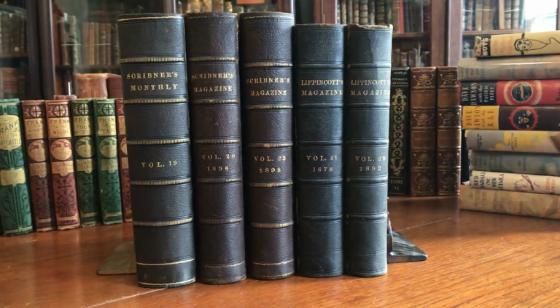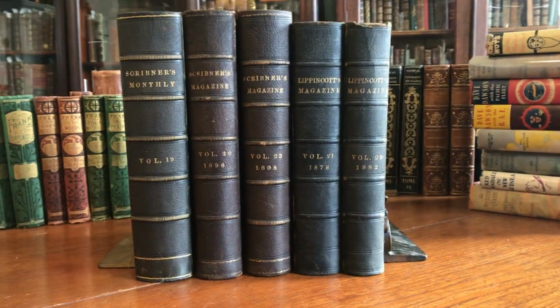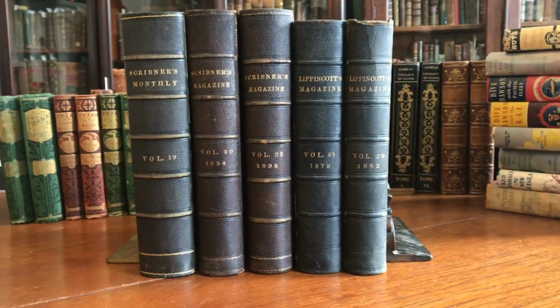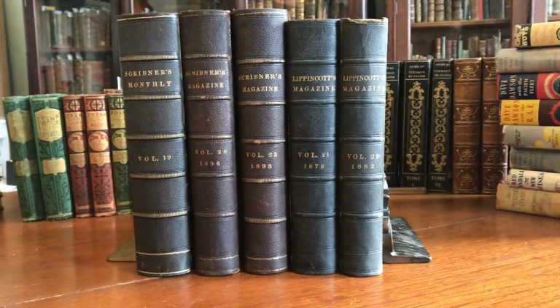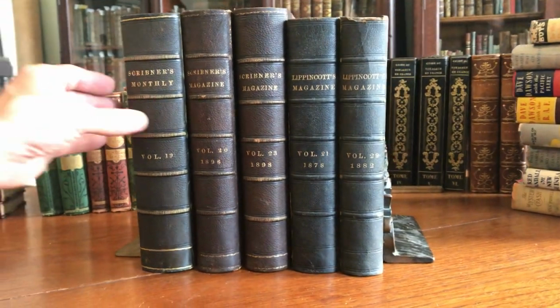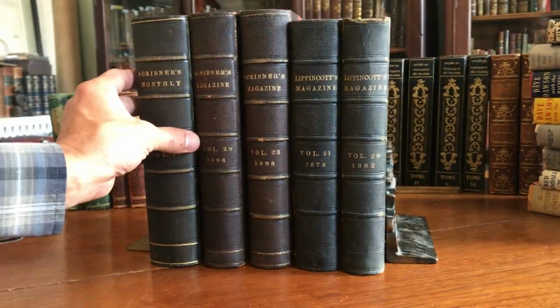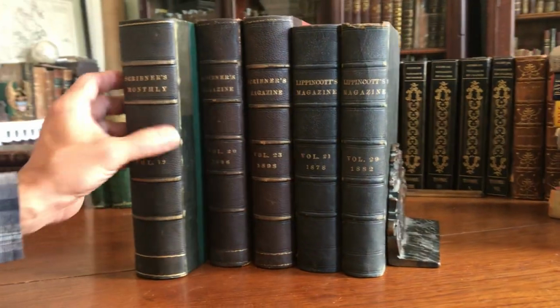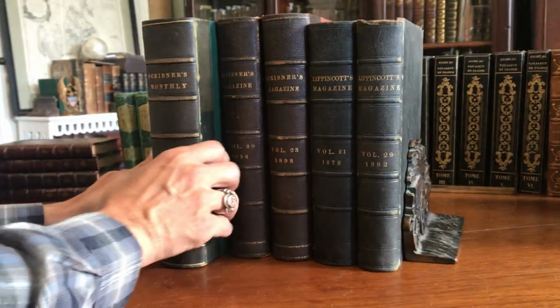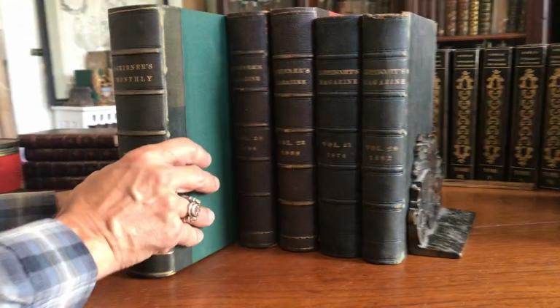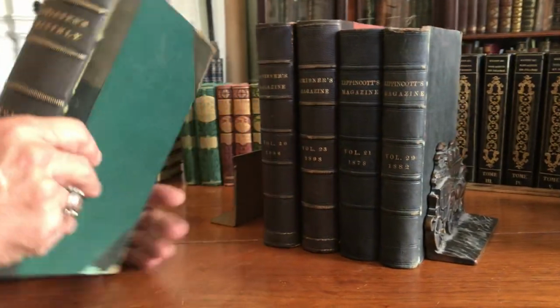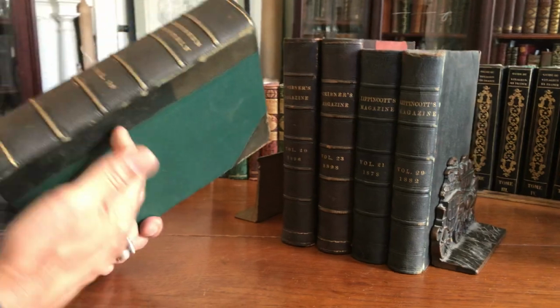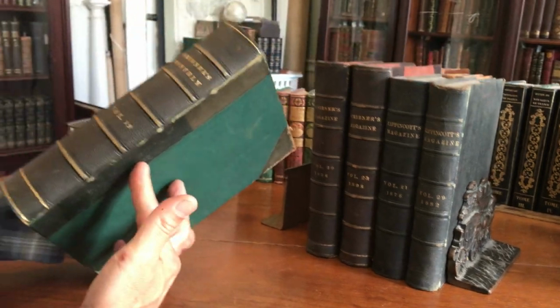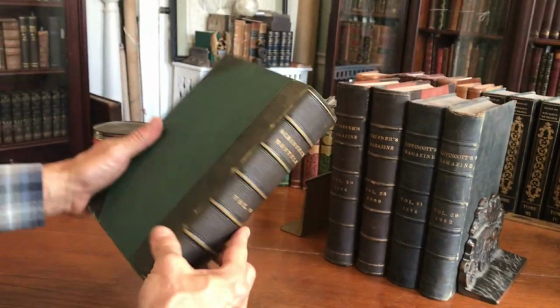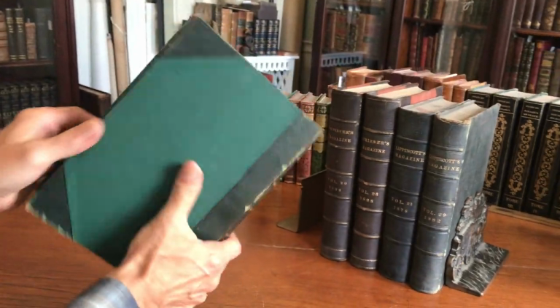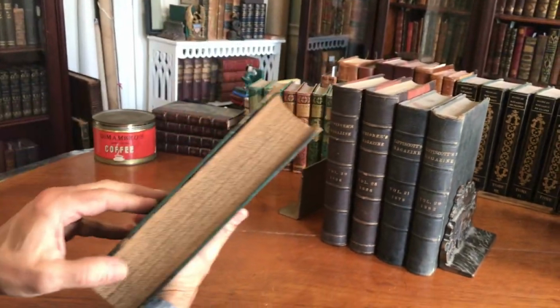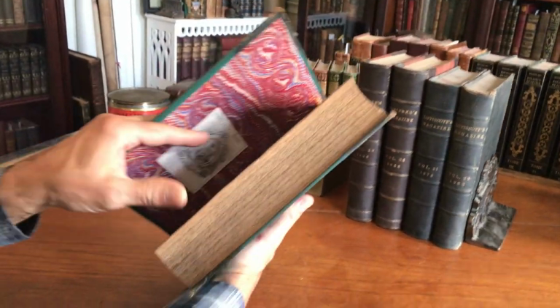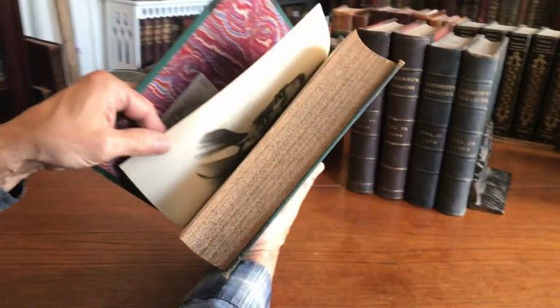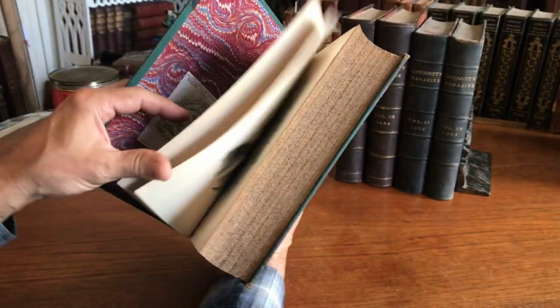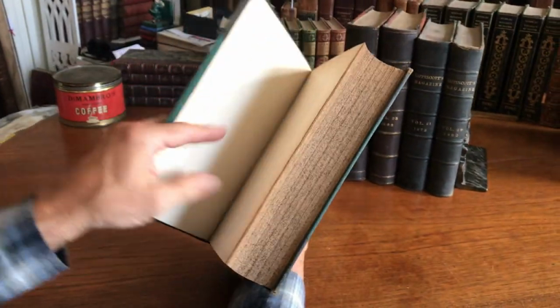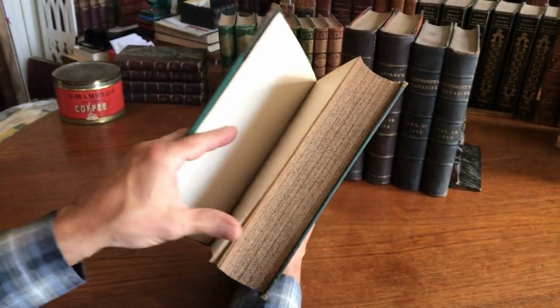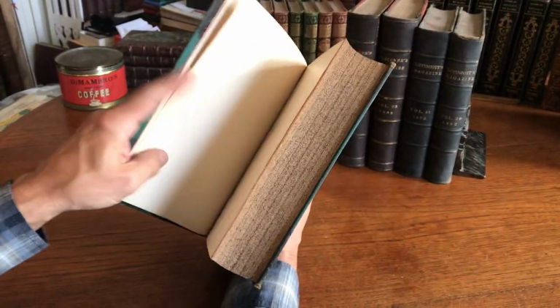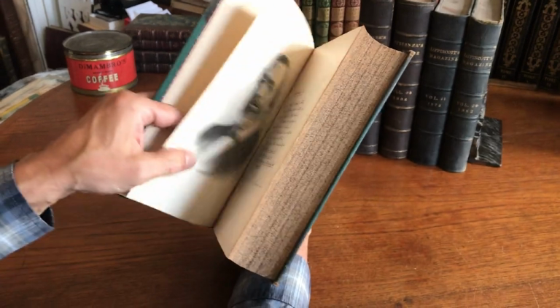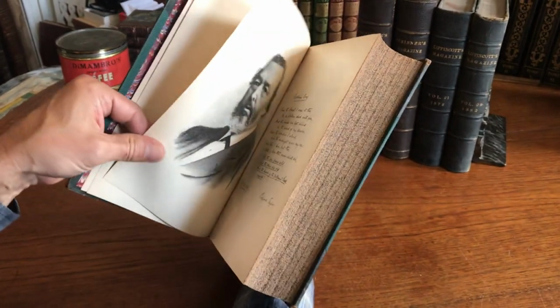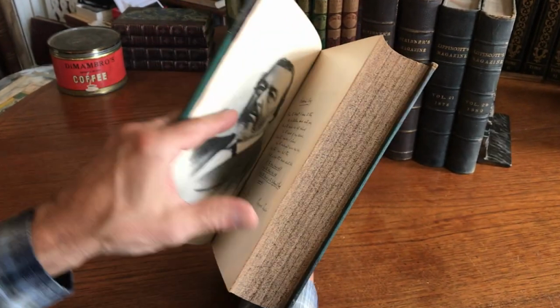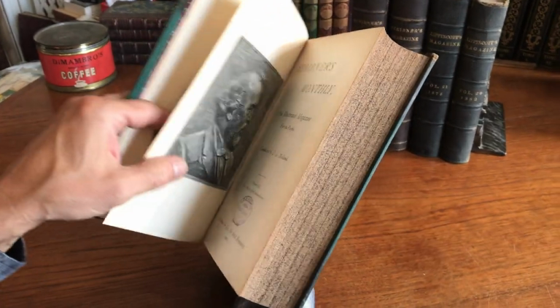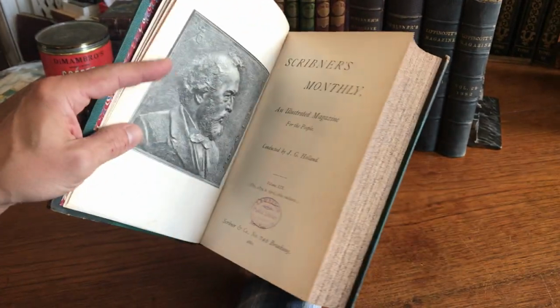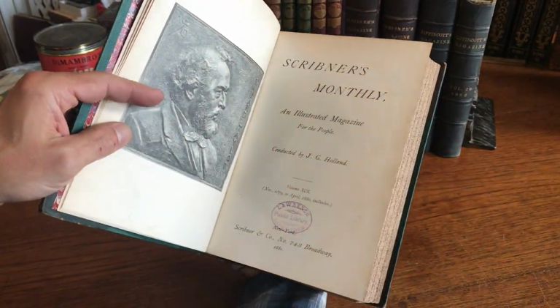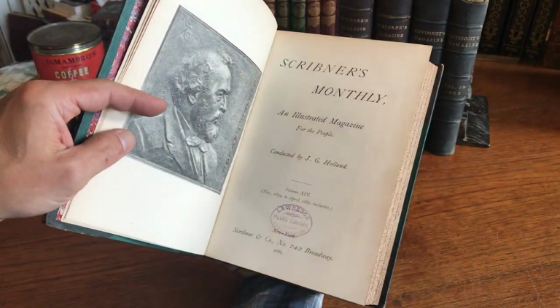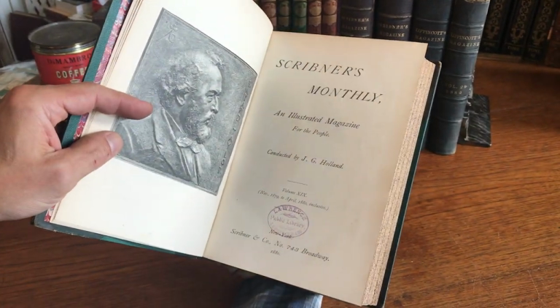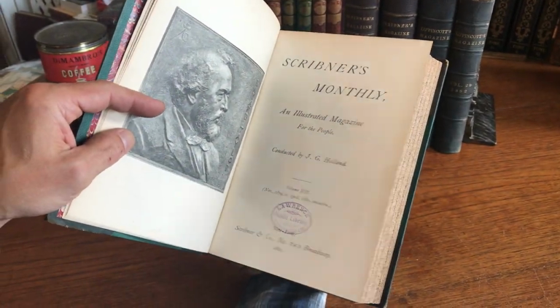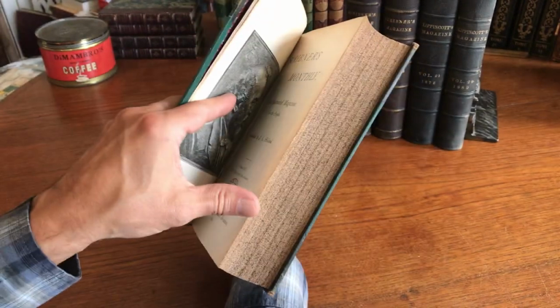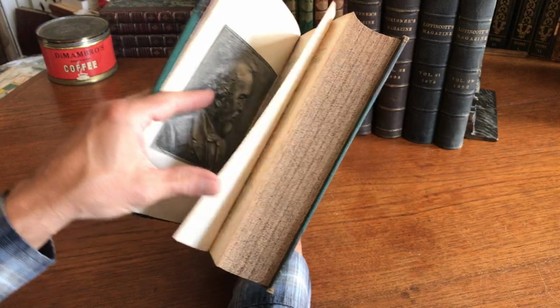Brian here with you to look at this batch of five 19th century bound volumes of periodicals in attractive, actually handsome leather bindings of this era. These are all multiple months — typically six months — in a bound volume.